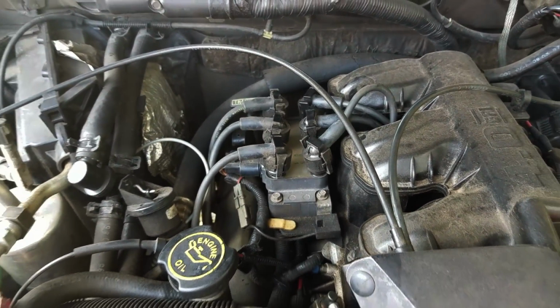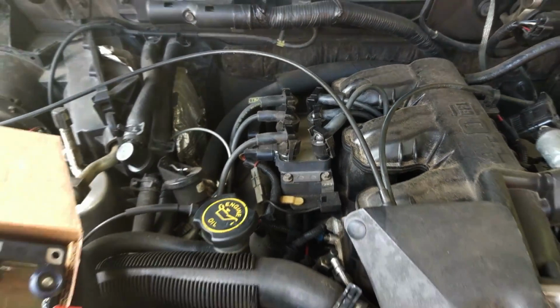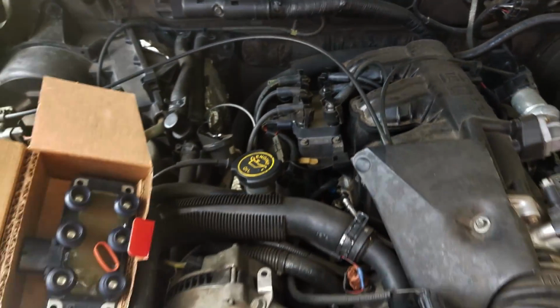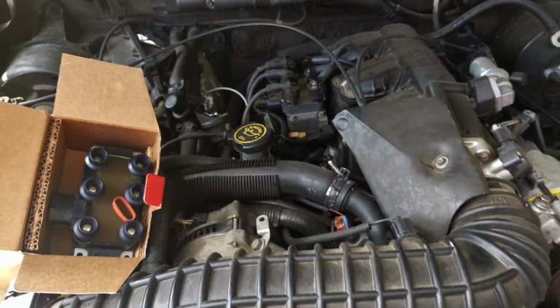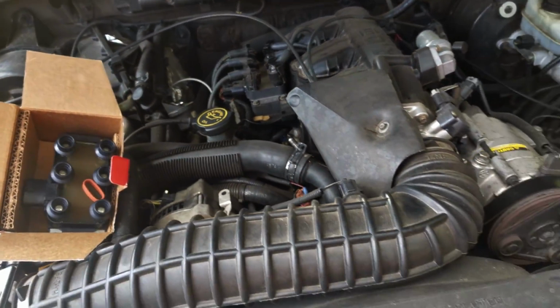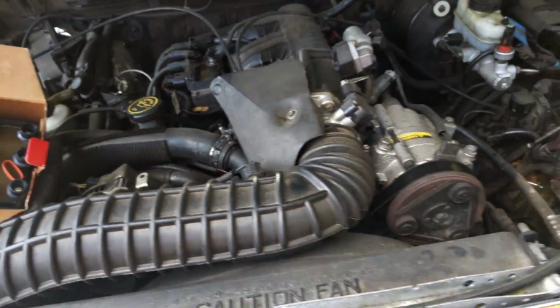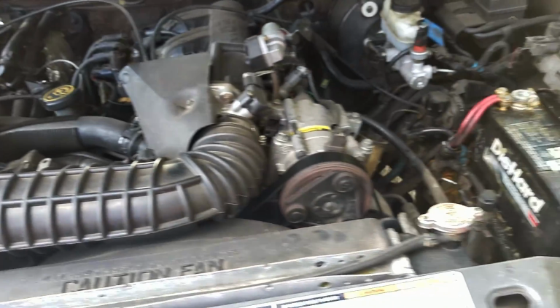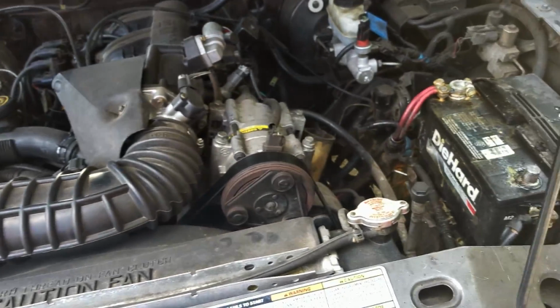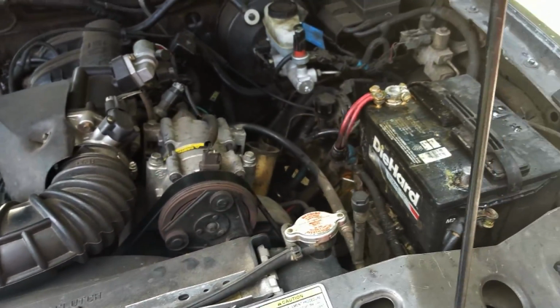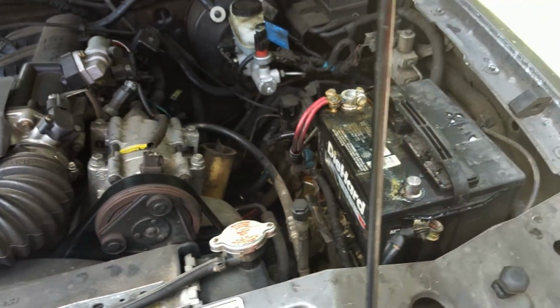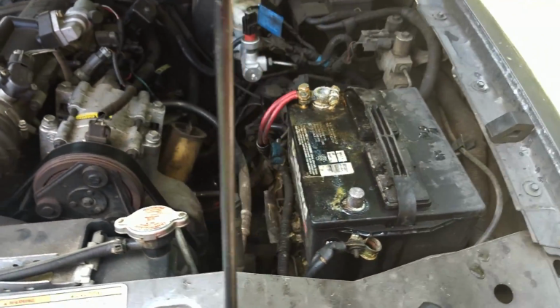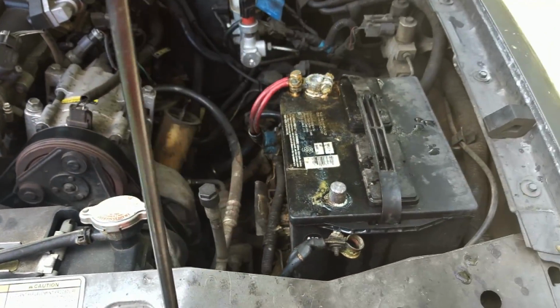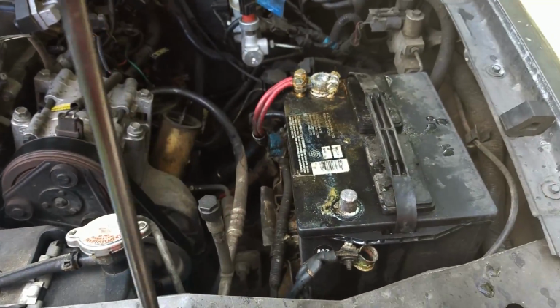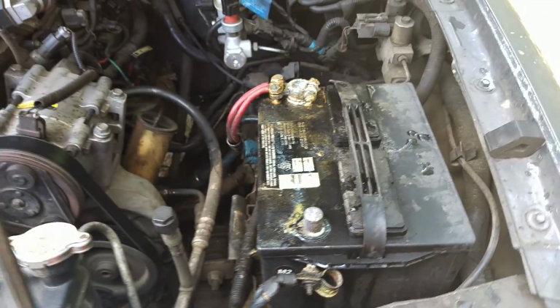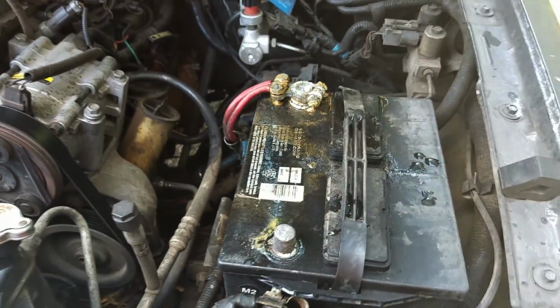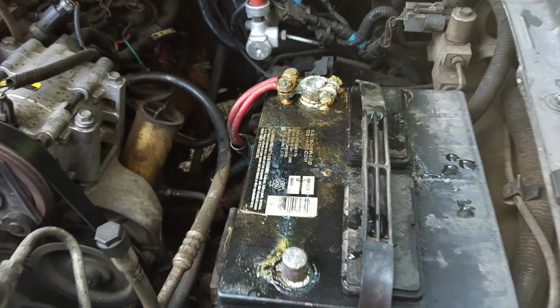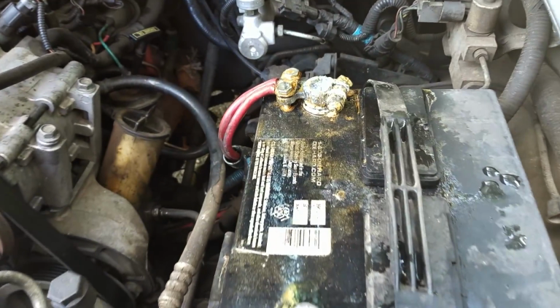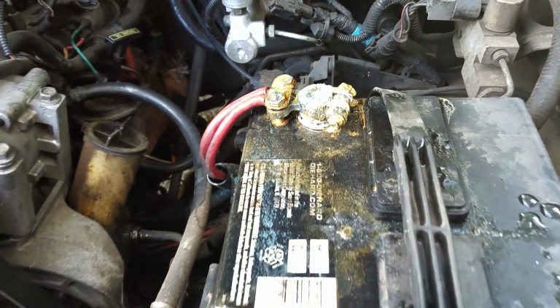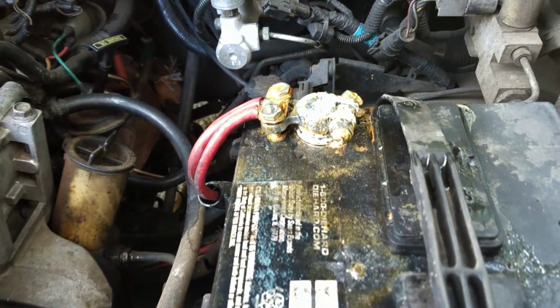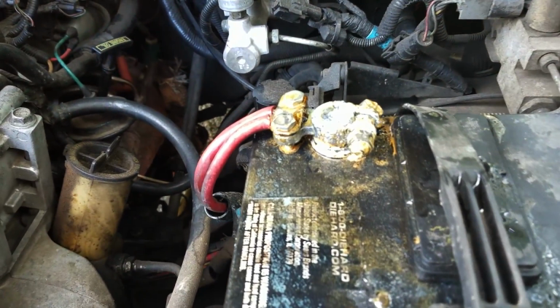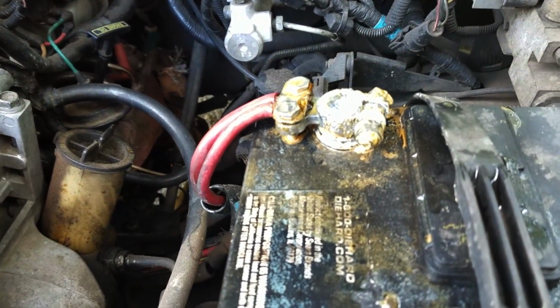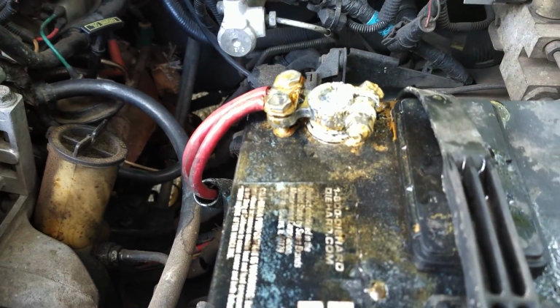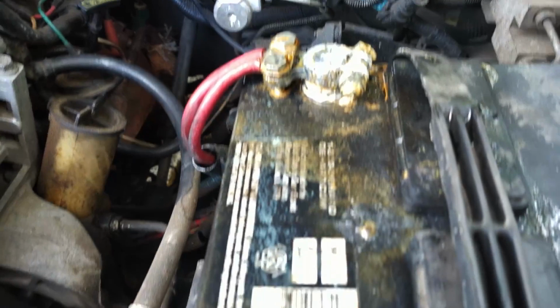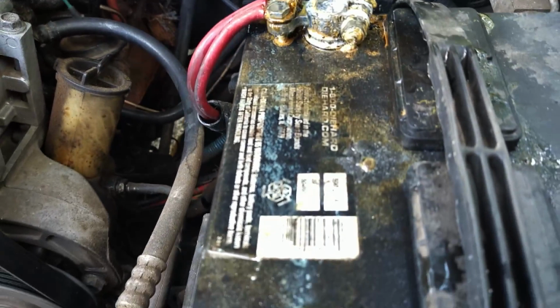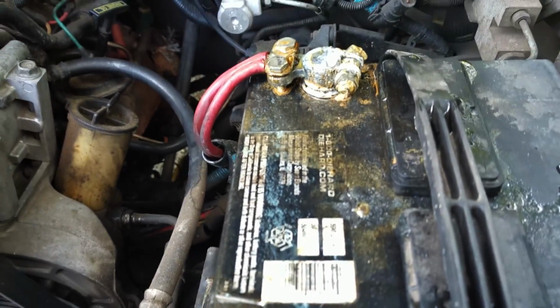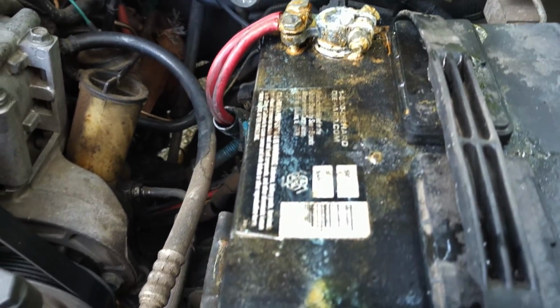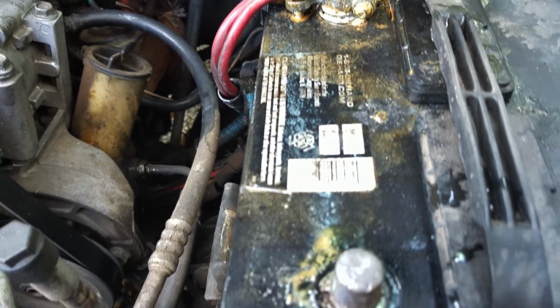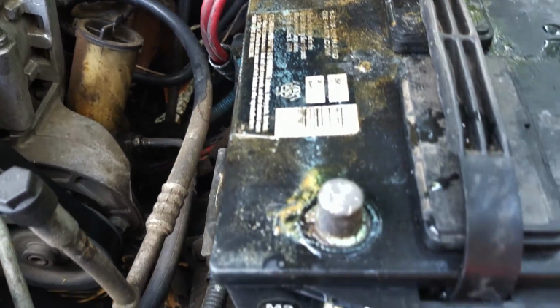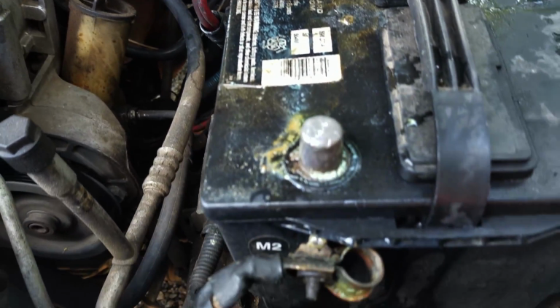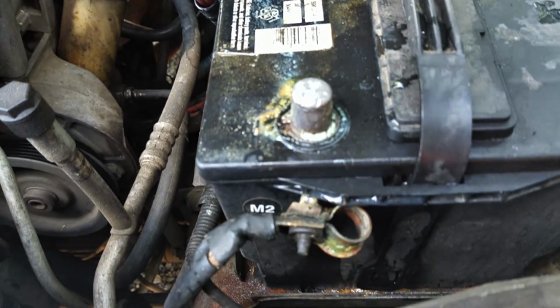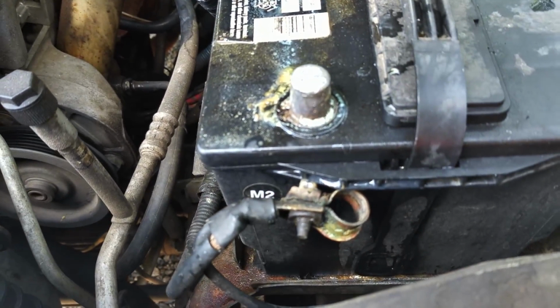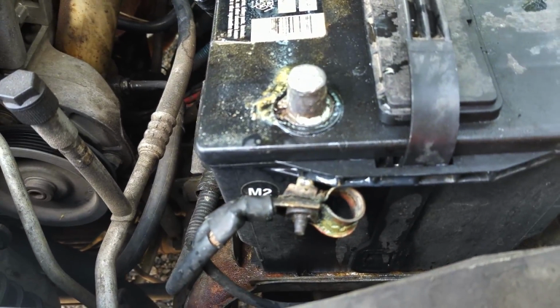When you do this it's a good idea to disconnect your battery. As you can see the positive is pretty corroded, so I couldn't get it off, so I just went ahead and took off the negative right here.